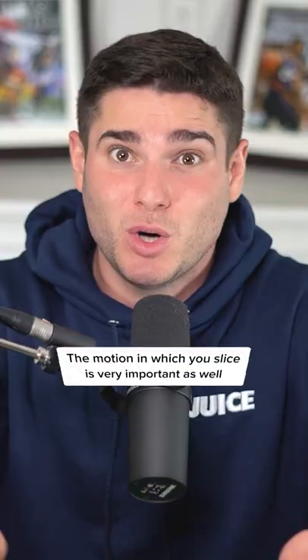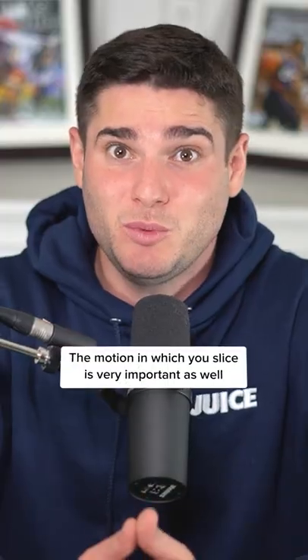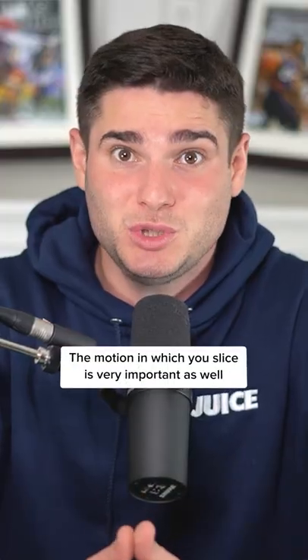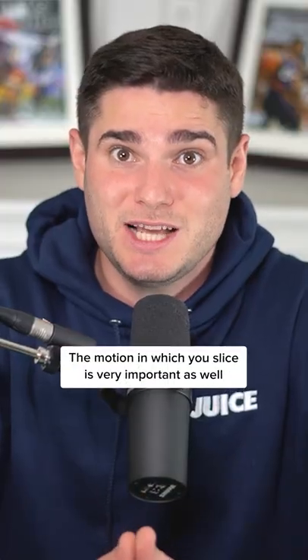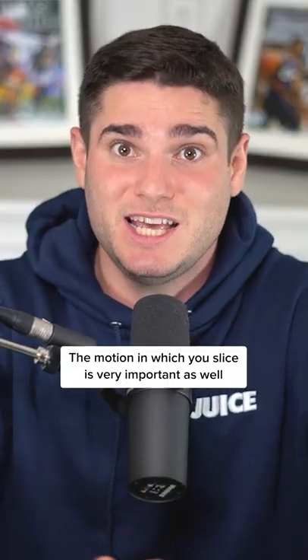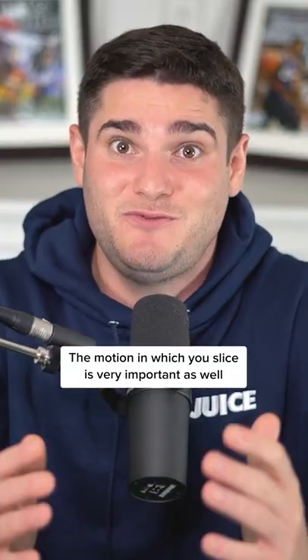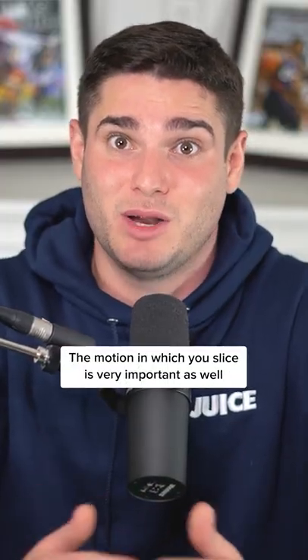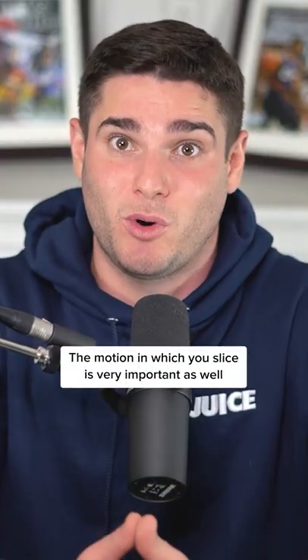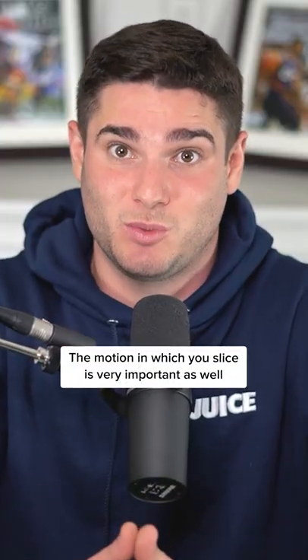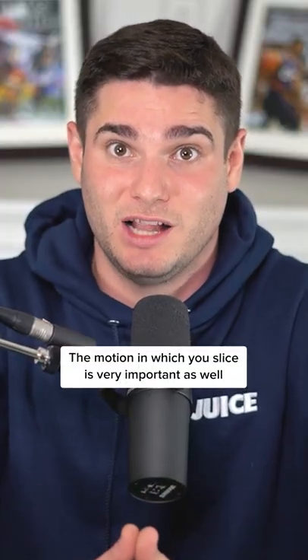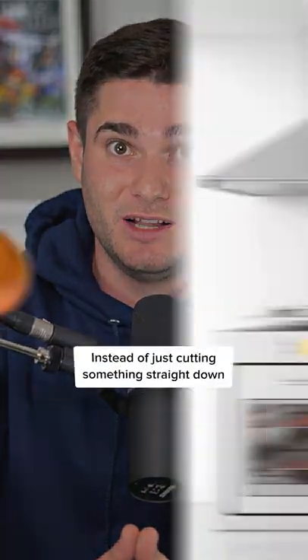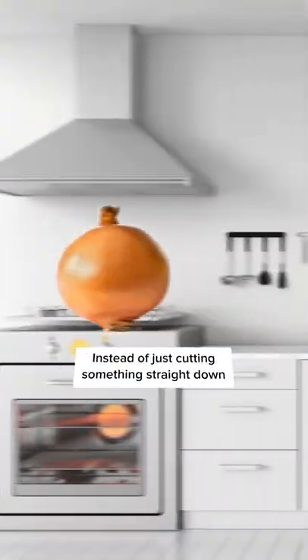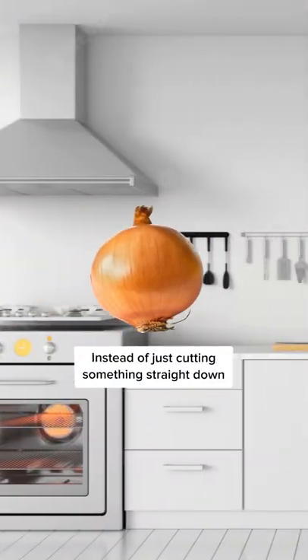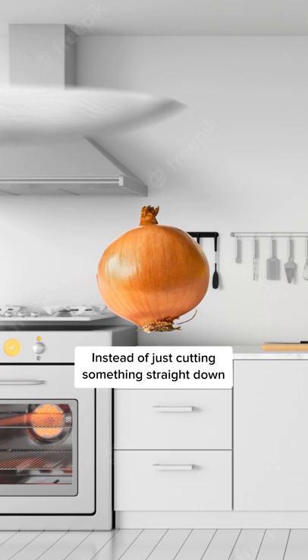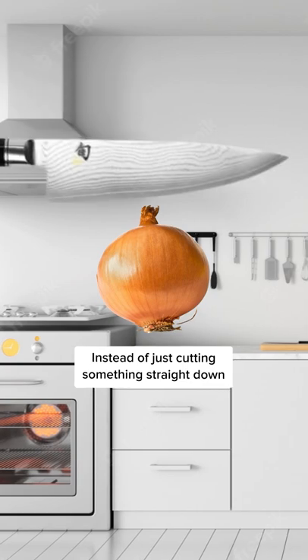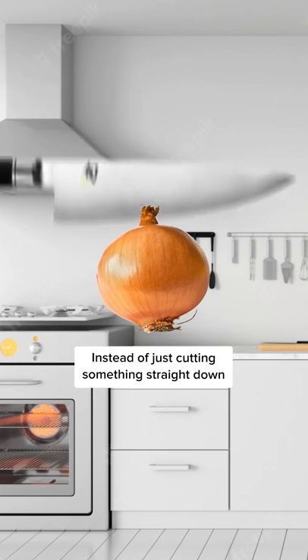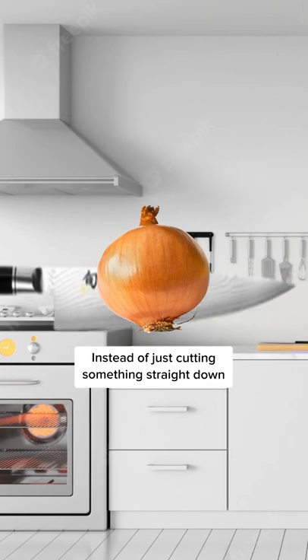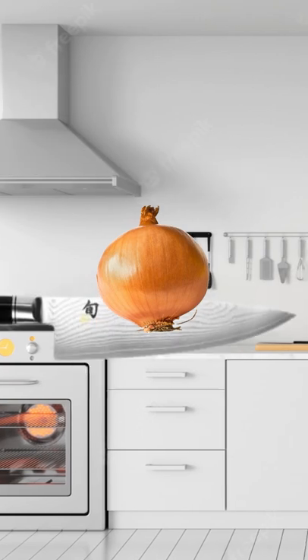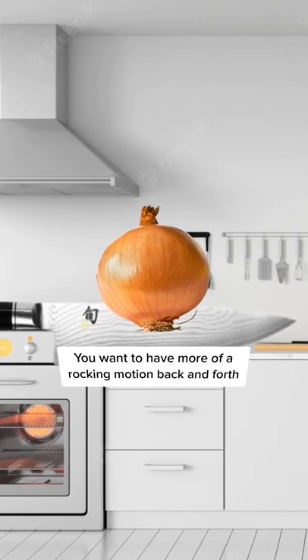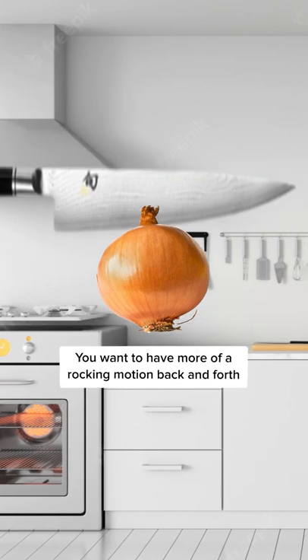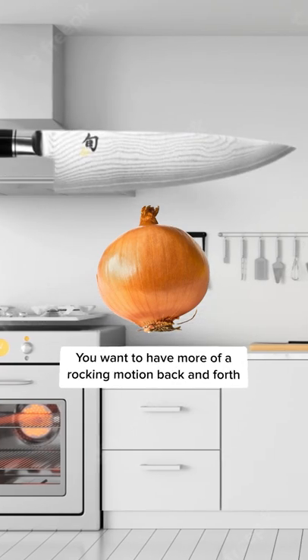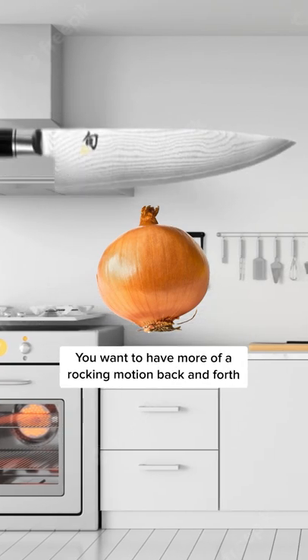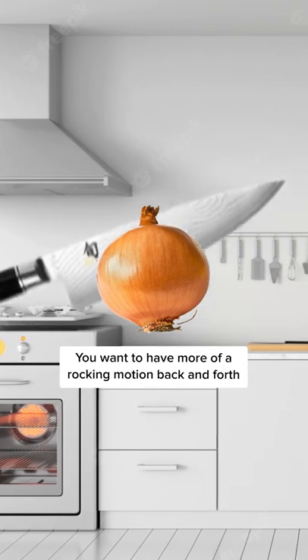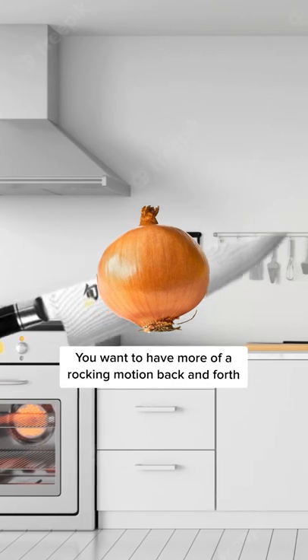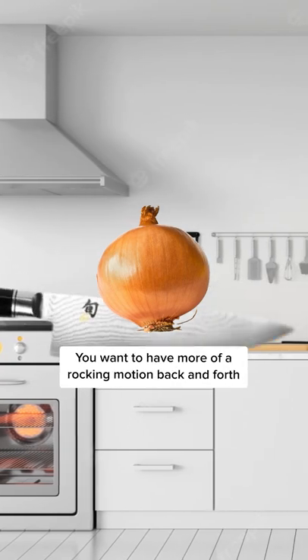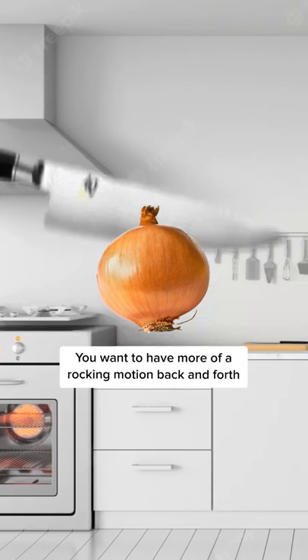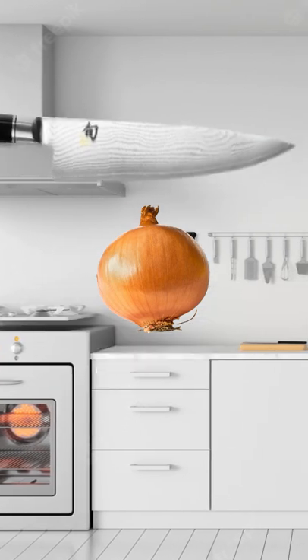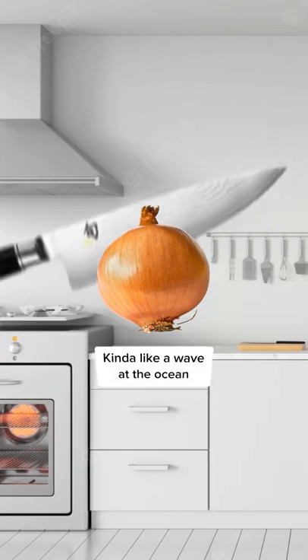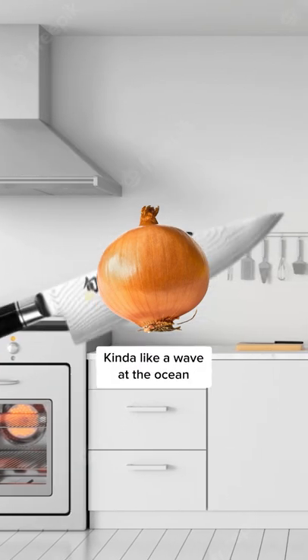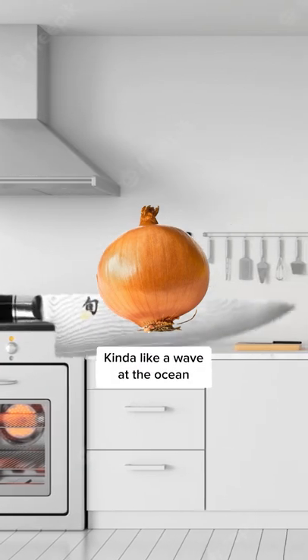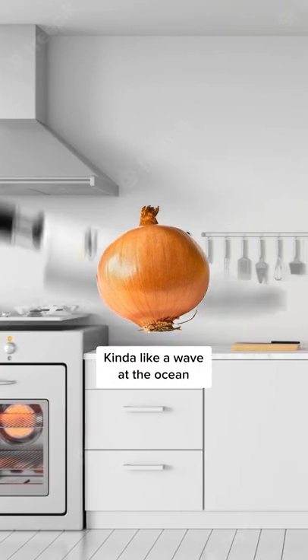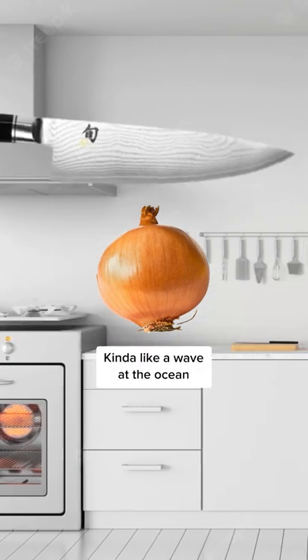The motion in which you slice is very important as well. Instead of just cutting something straight down, you want to have more of a rocking motion back and forth — kind of like a wave at the ocean.